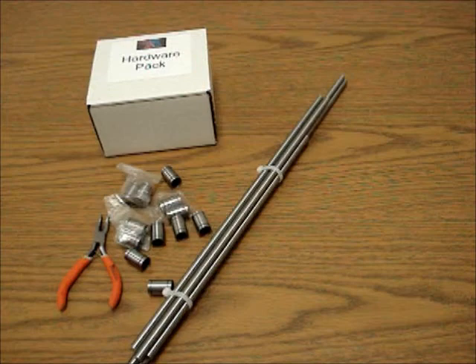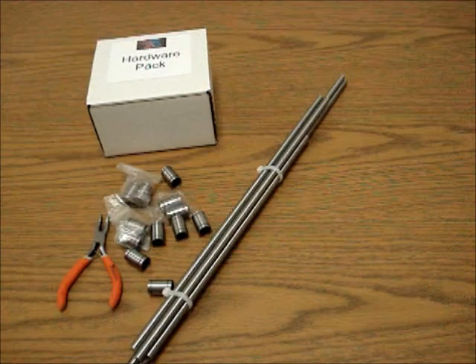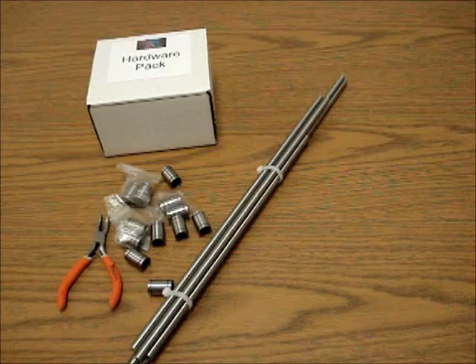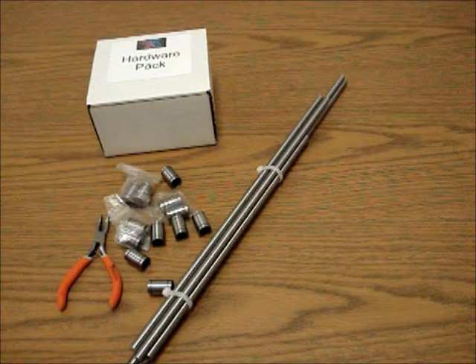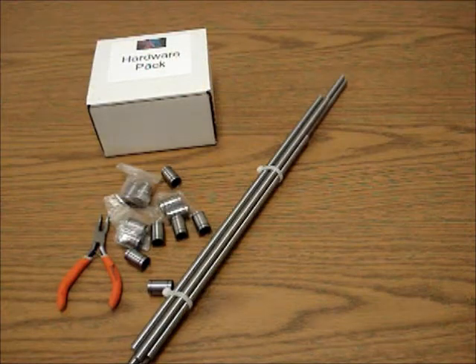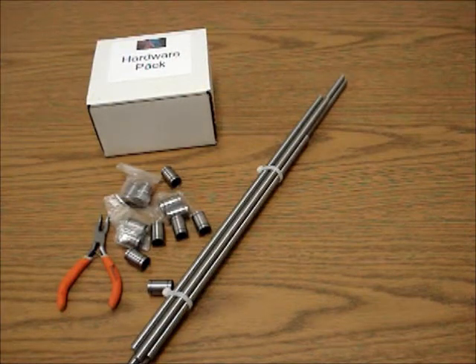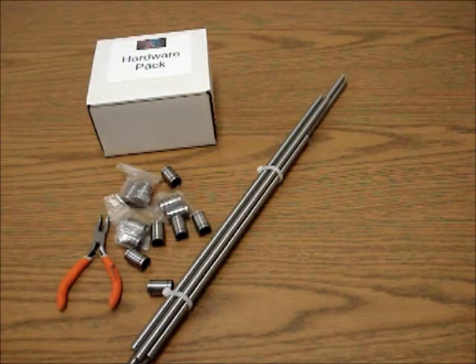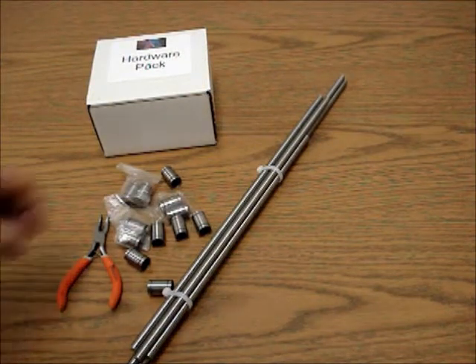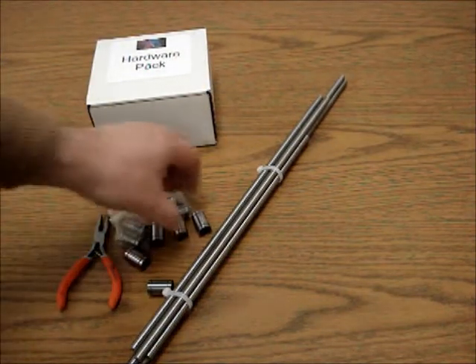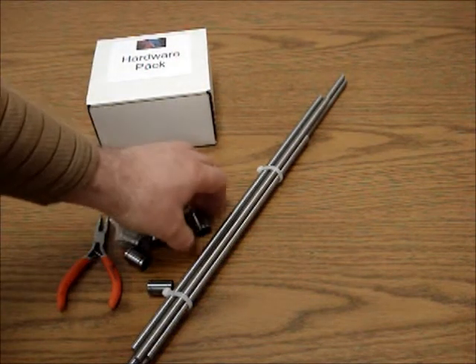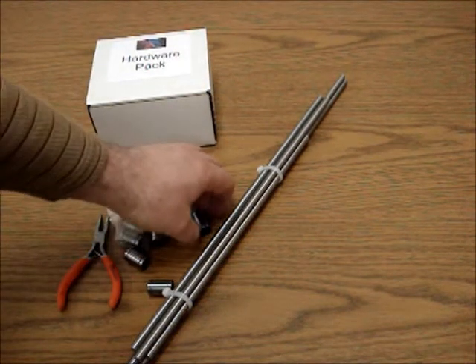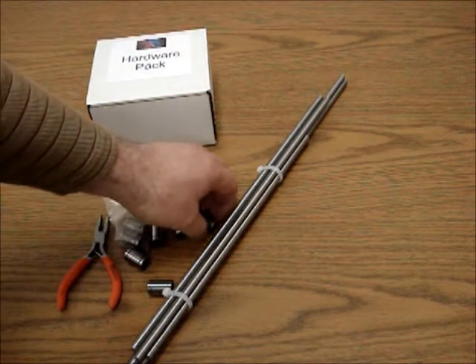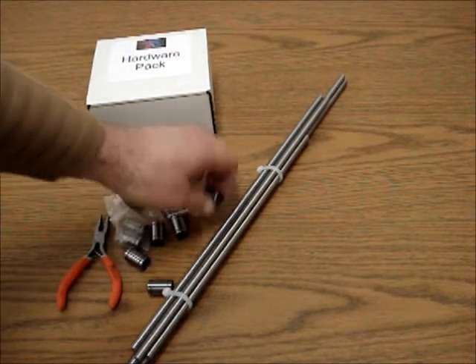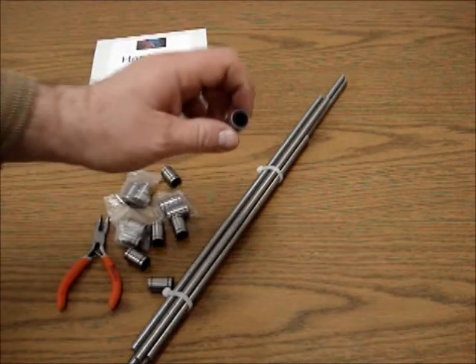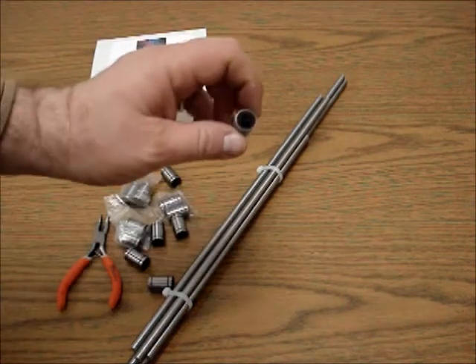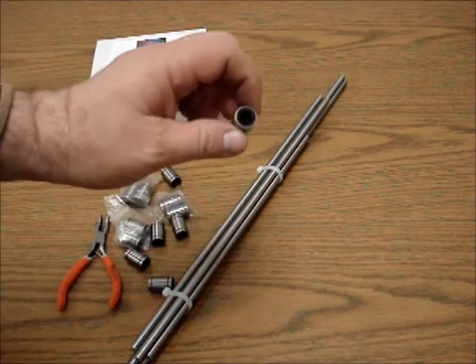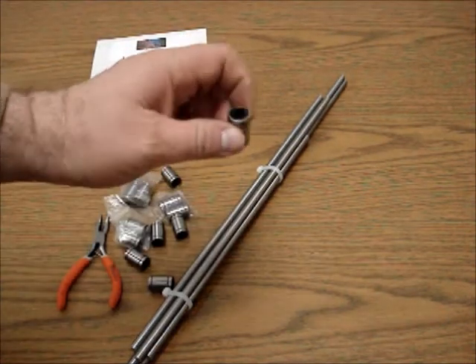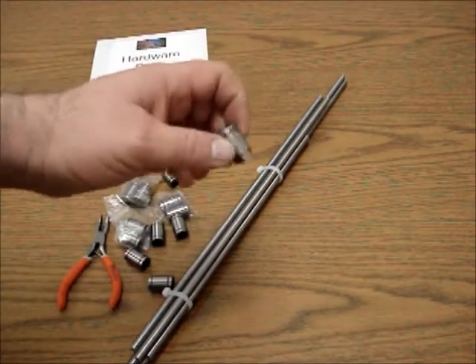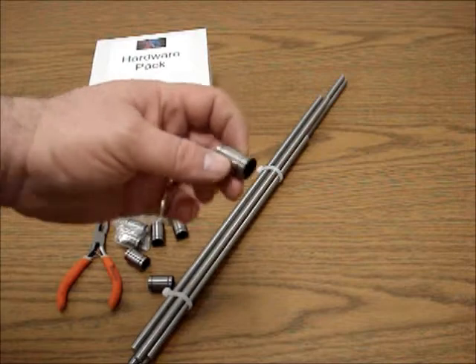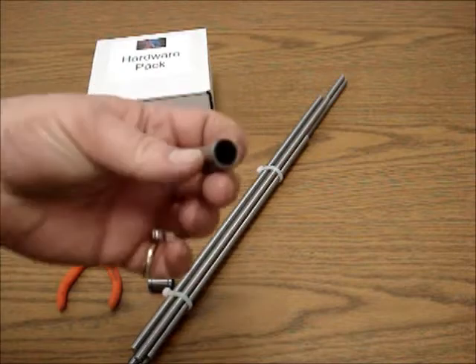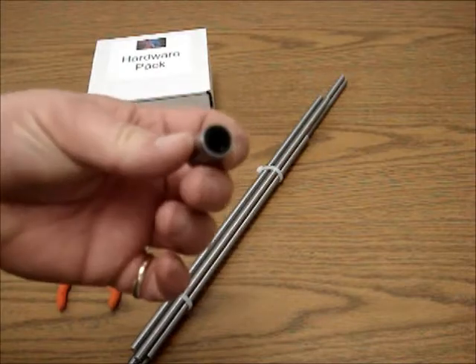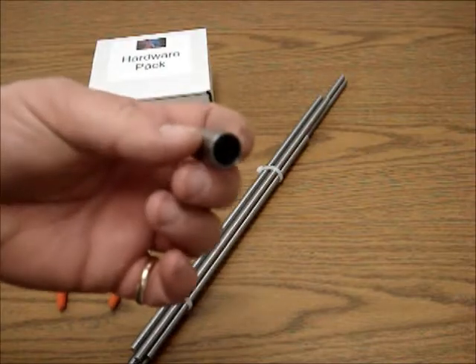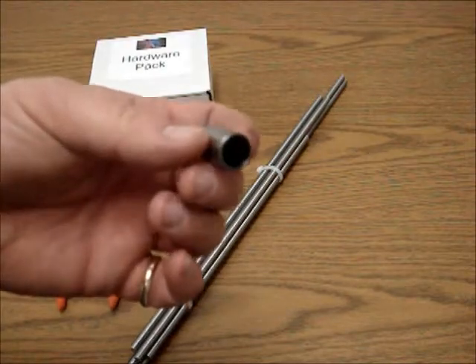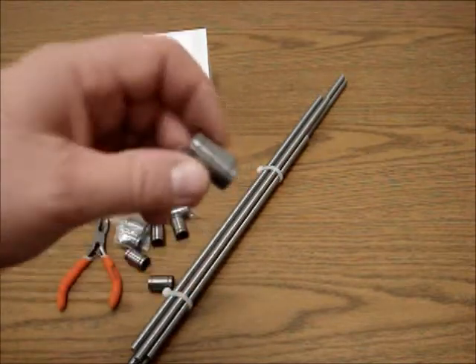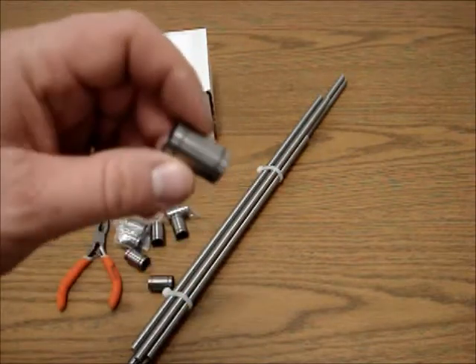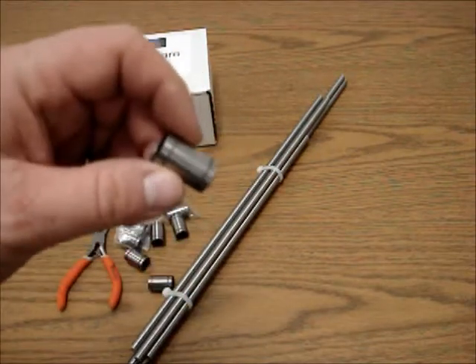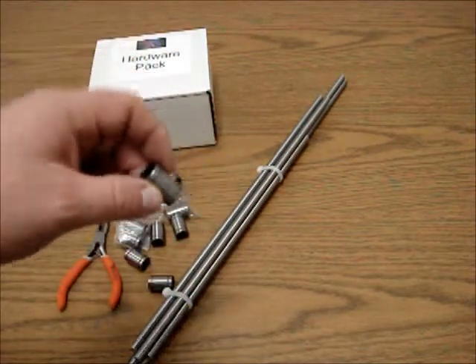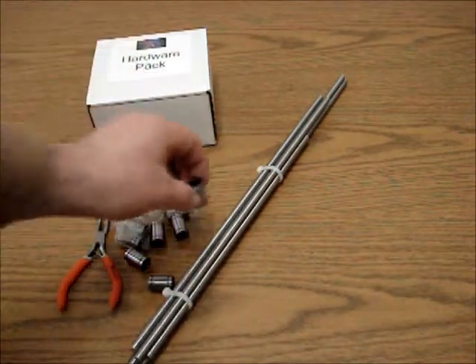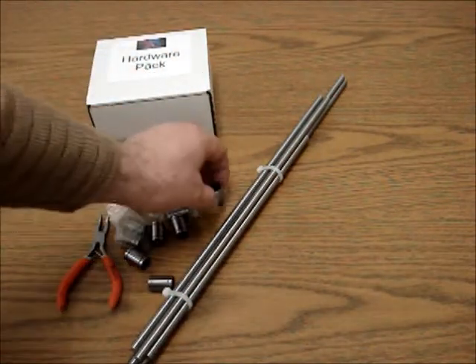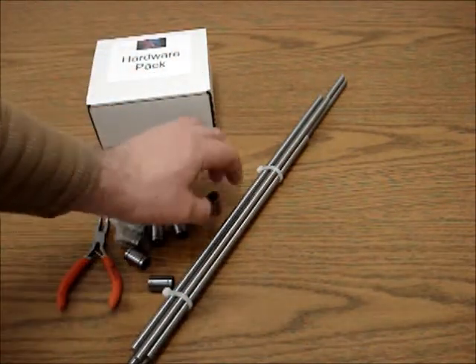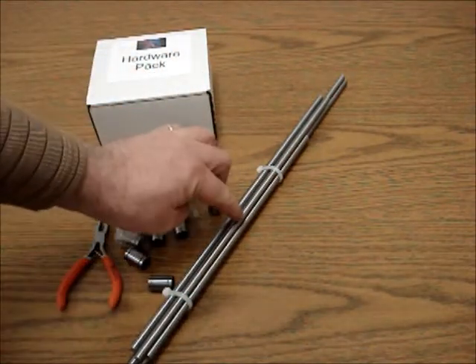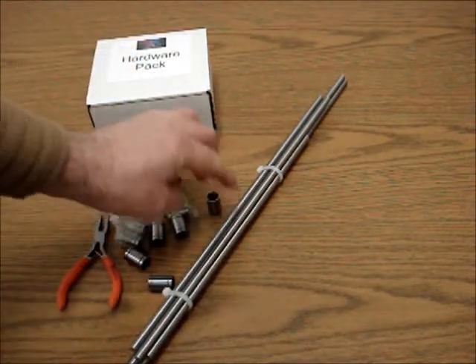In this video, it's a quick video just to show how to correctly install the LM8UU linear bearings onto the smooth rods.